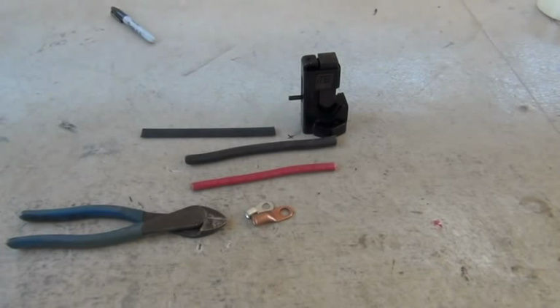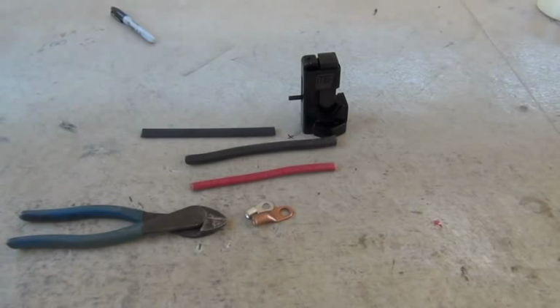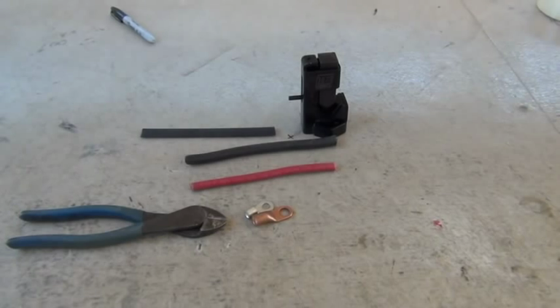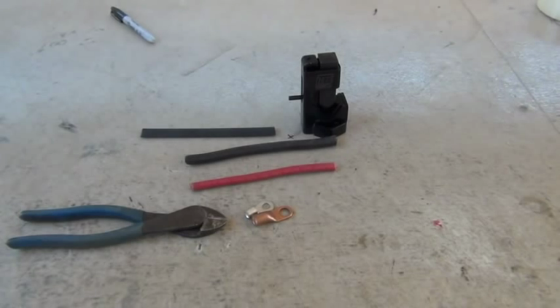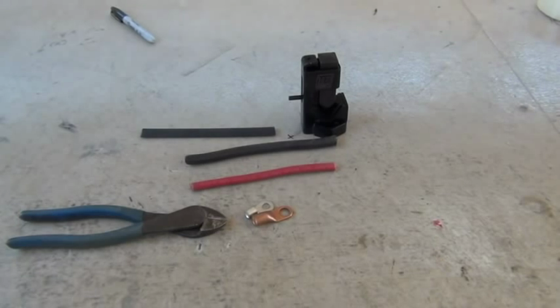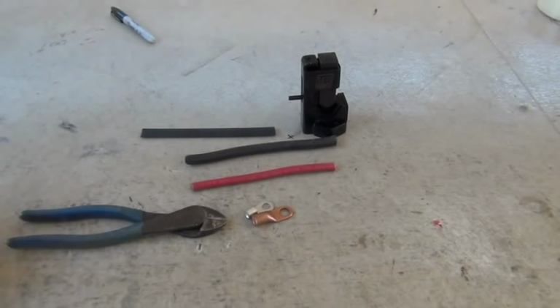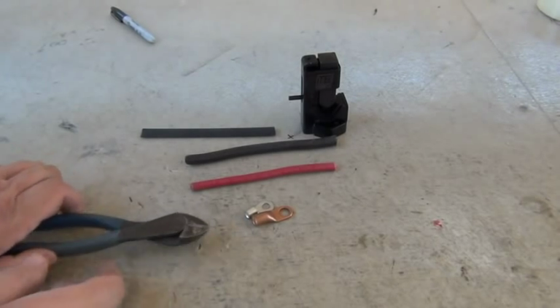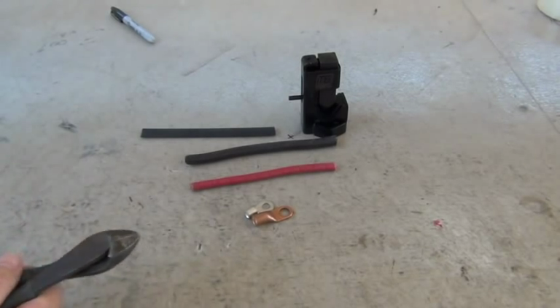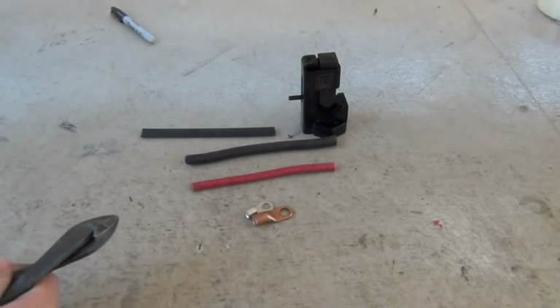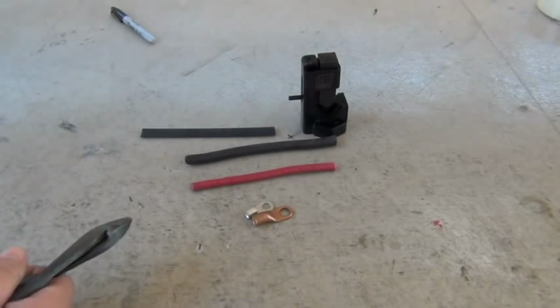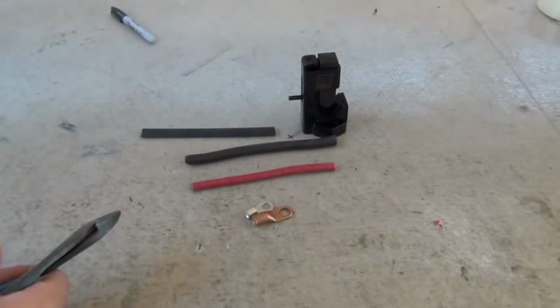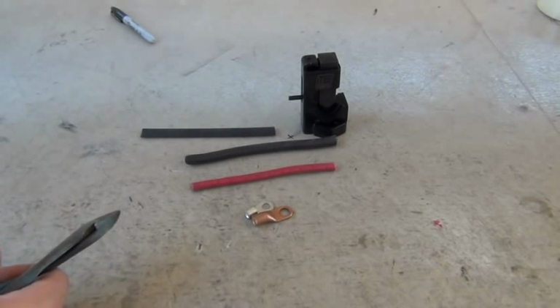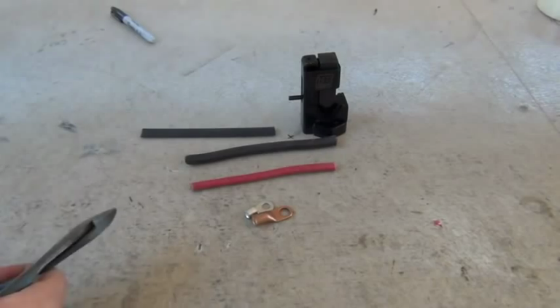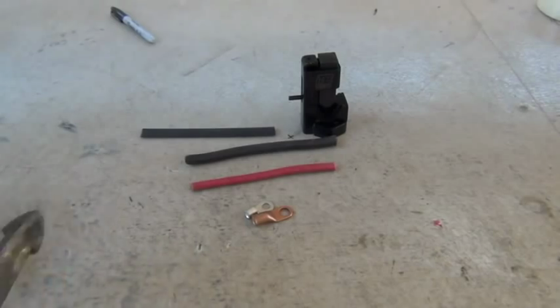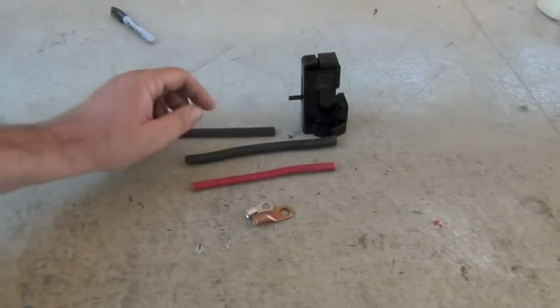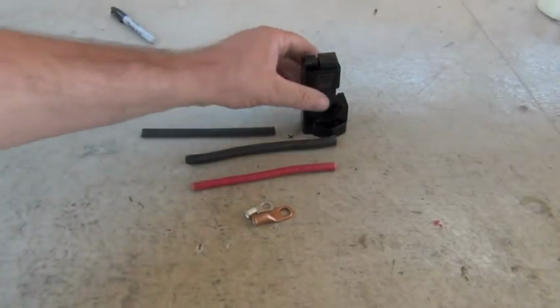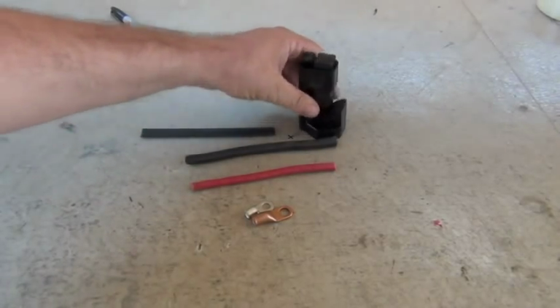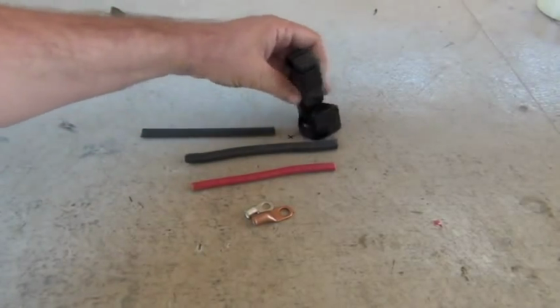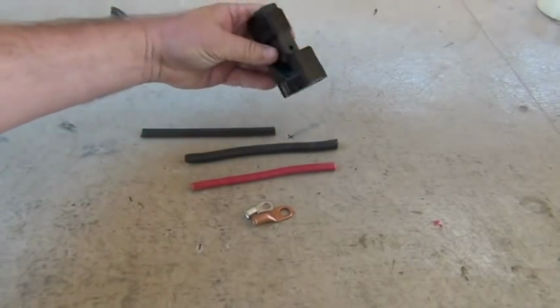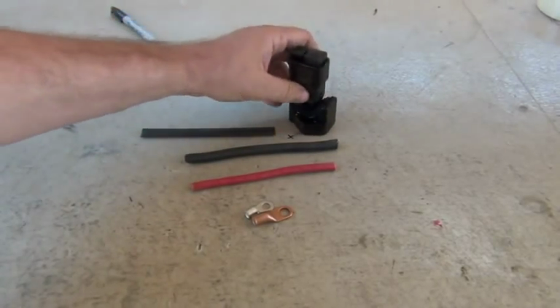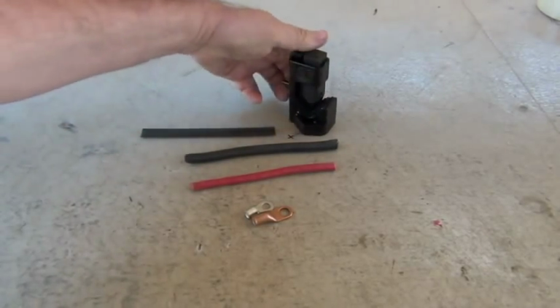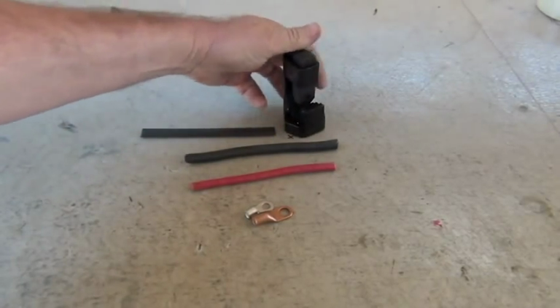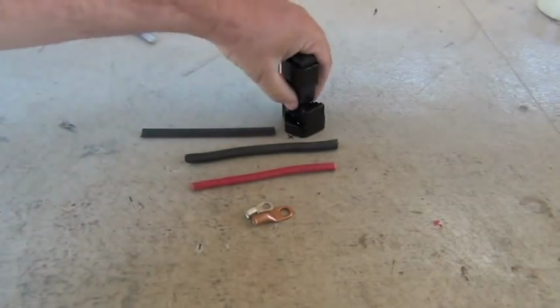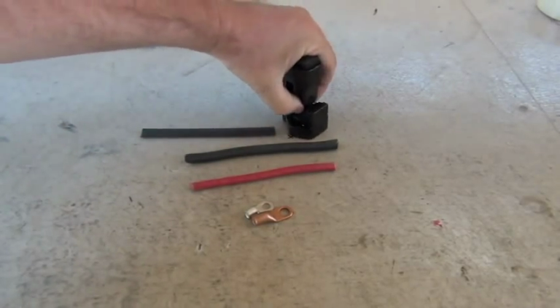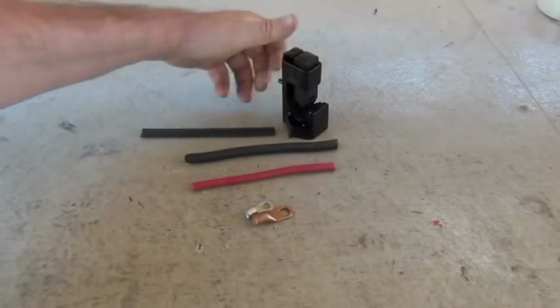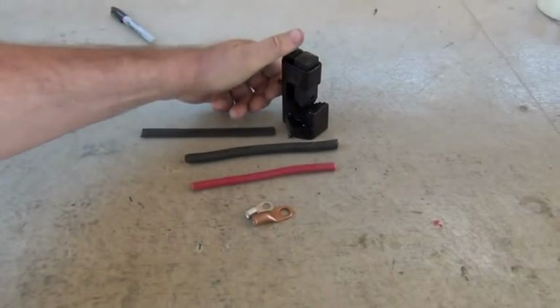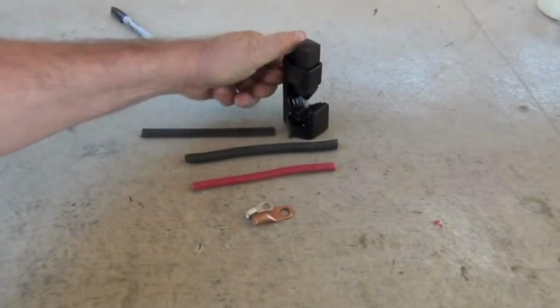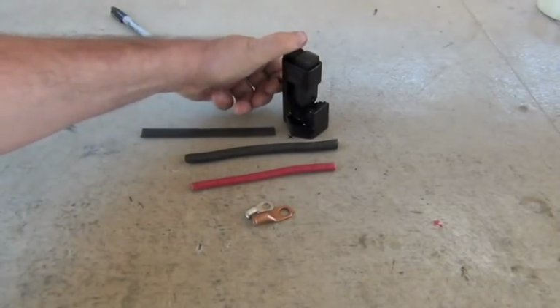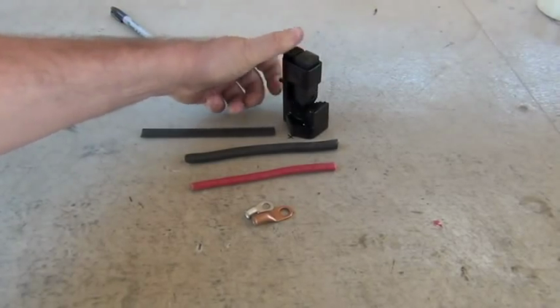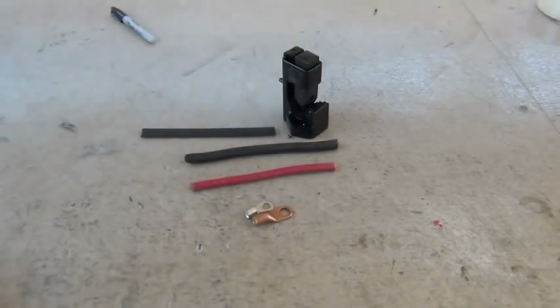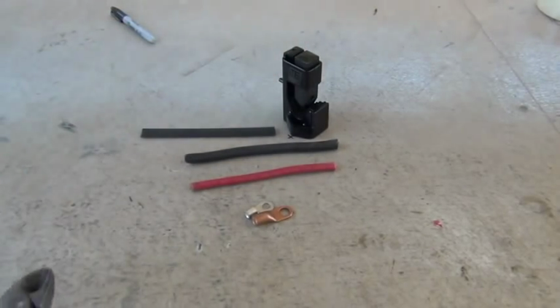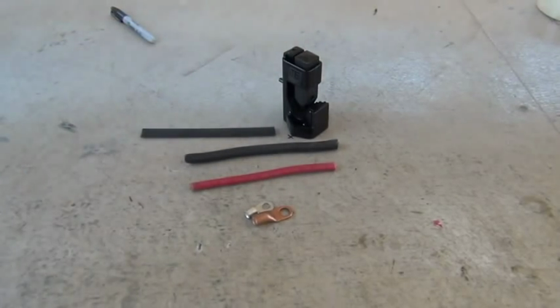Hello folks, we're doing a quick video today about the TE stamping tool for crimping lugs. This is the tool right here — easy to operate. It uses a simple hammer.